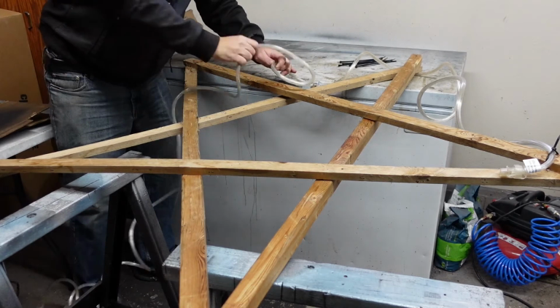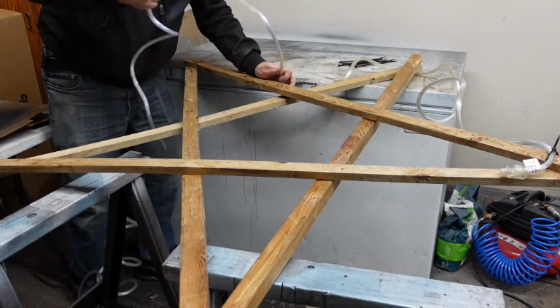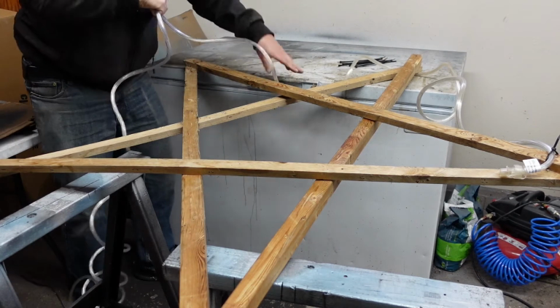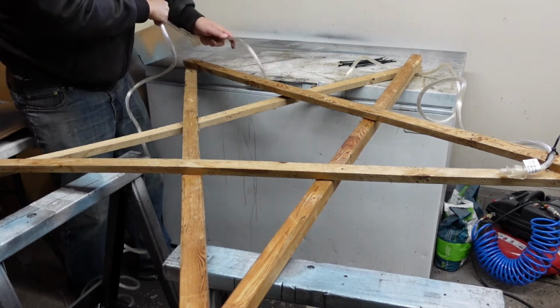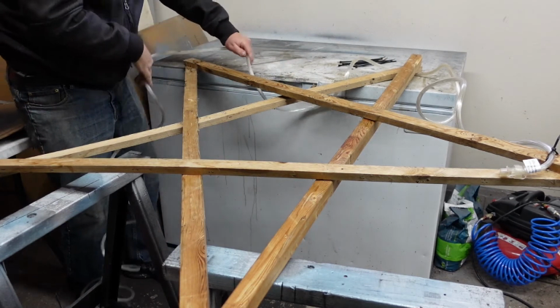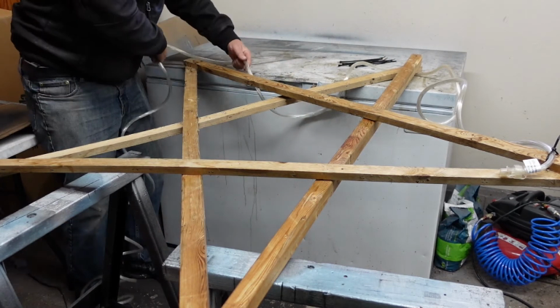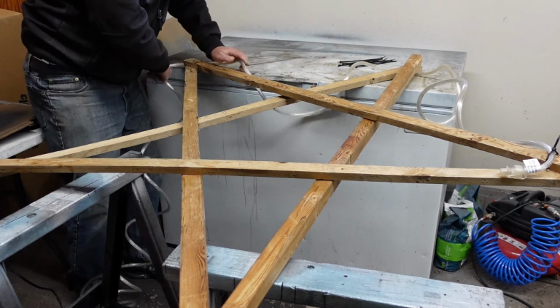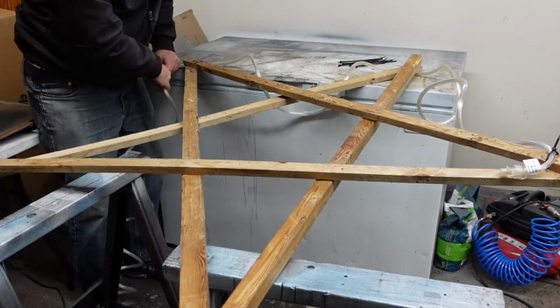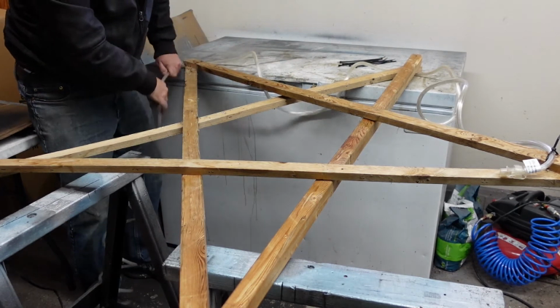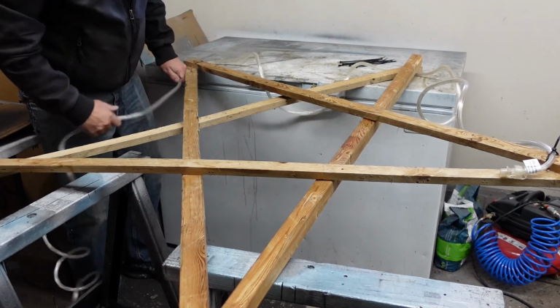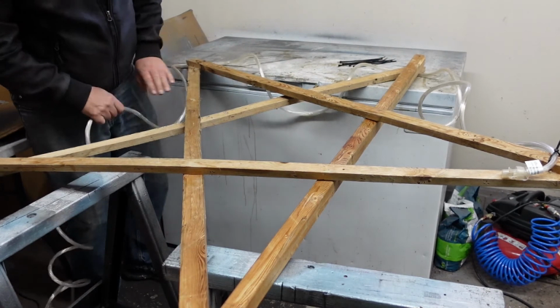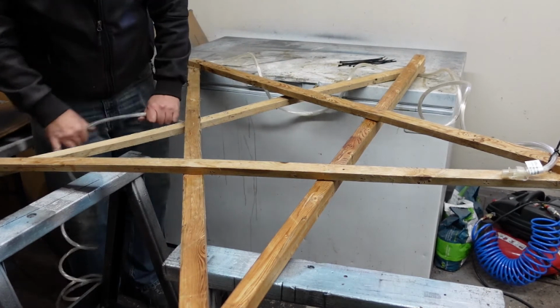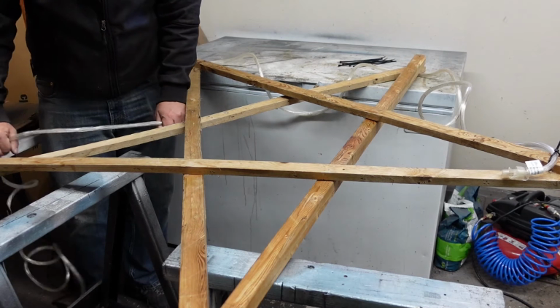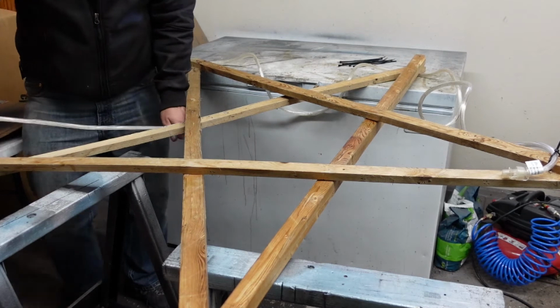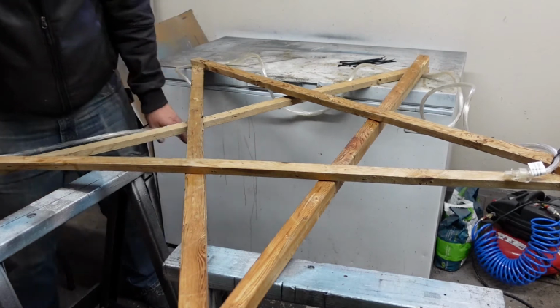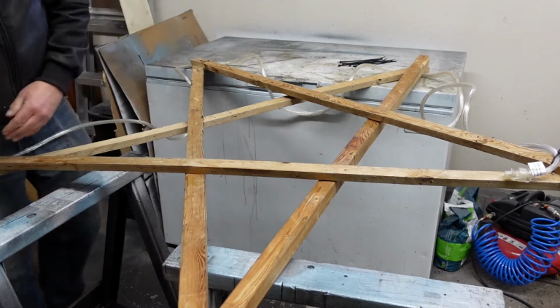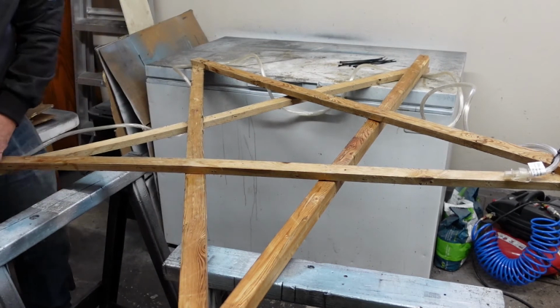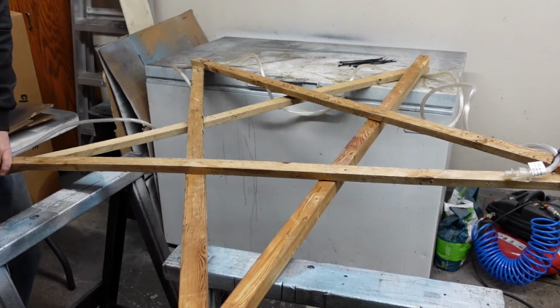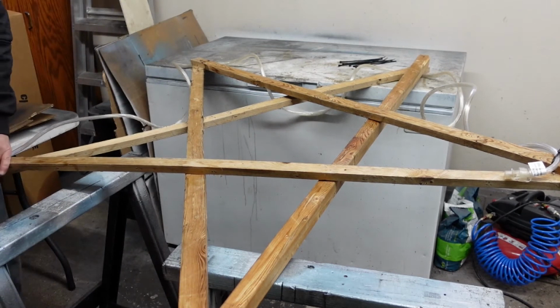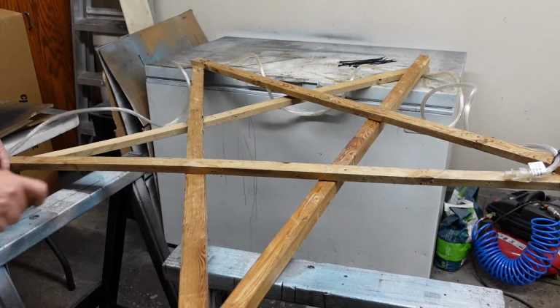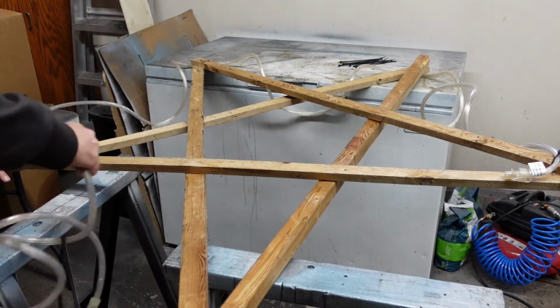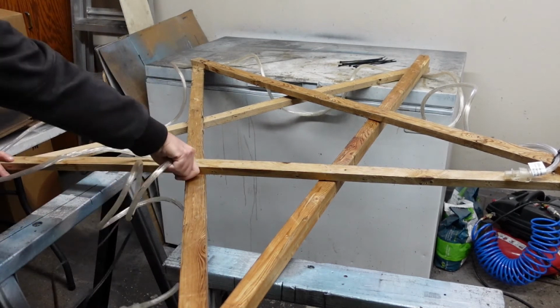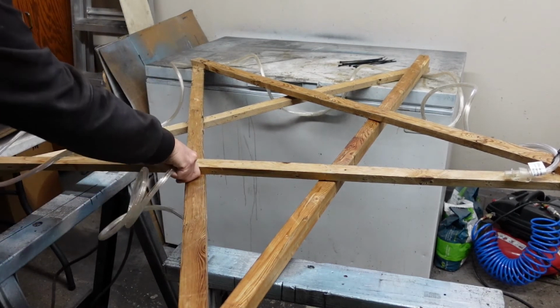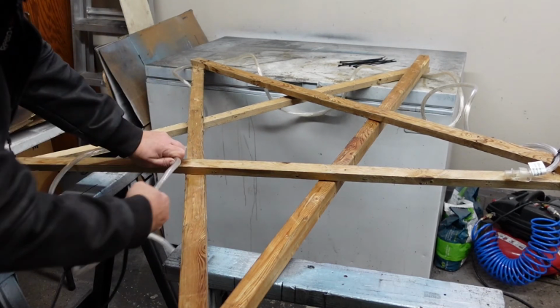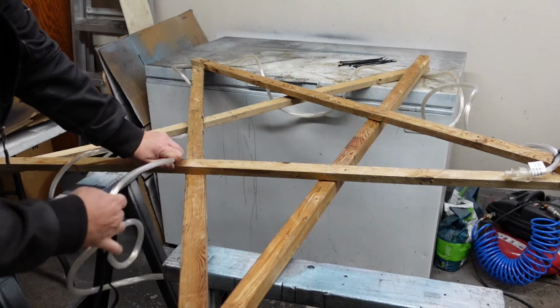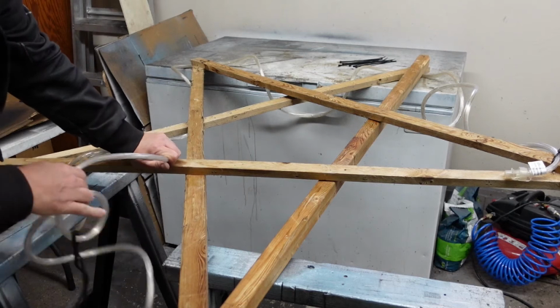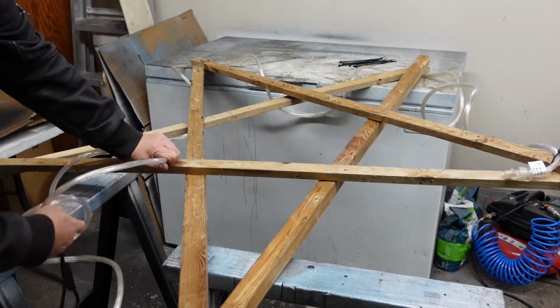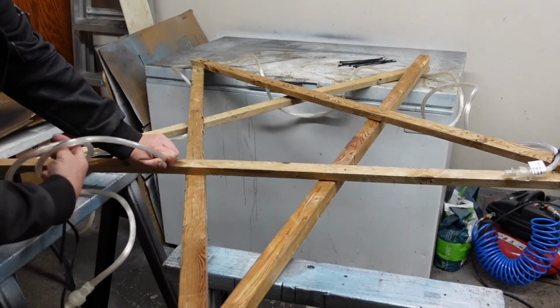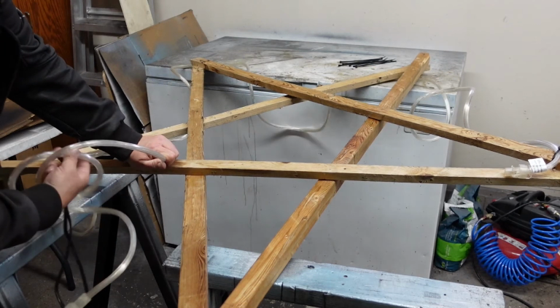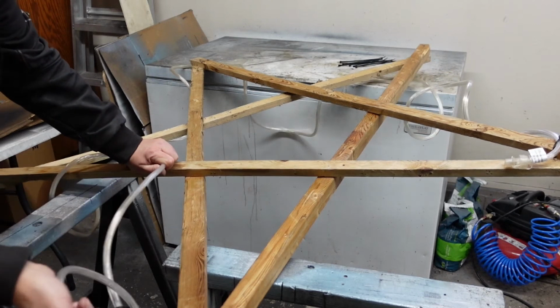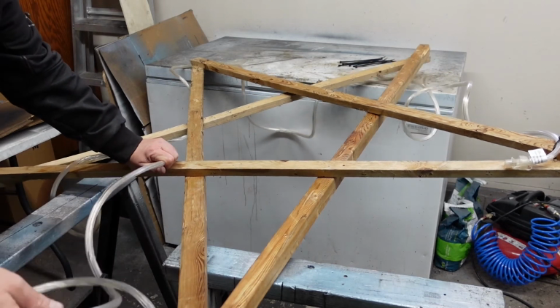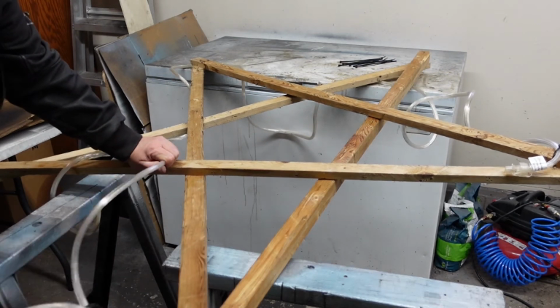I'm thinking the outside of this is going to be a little tricky, because I could have measured this out with a string or something.